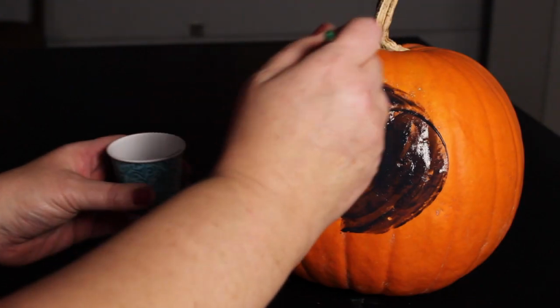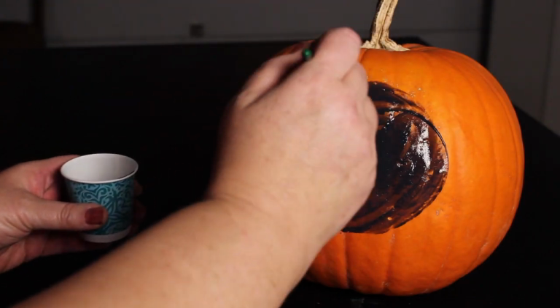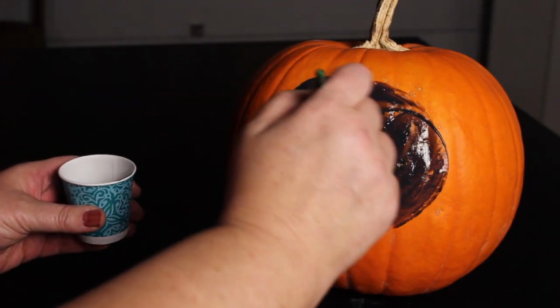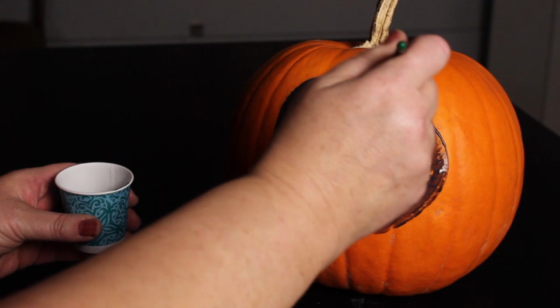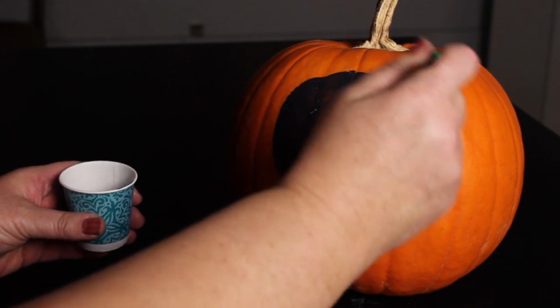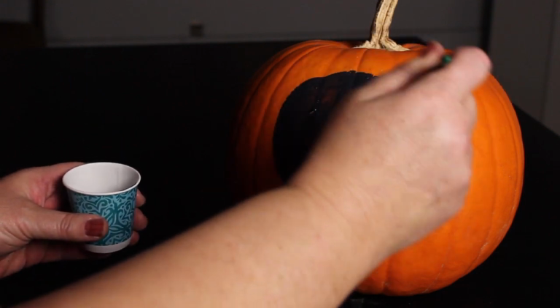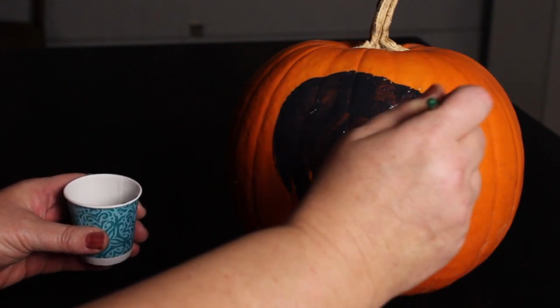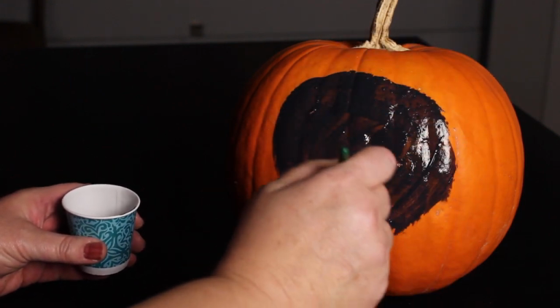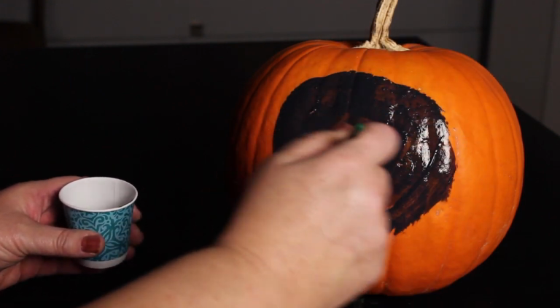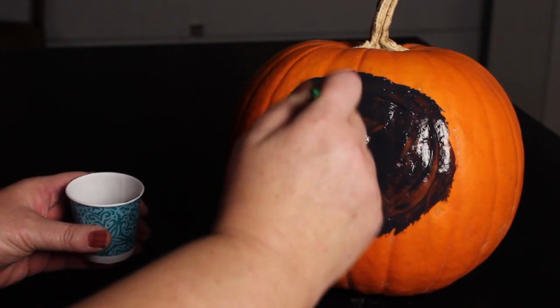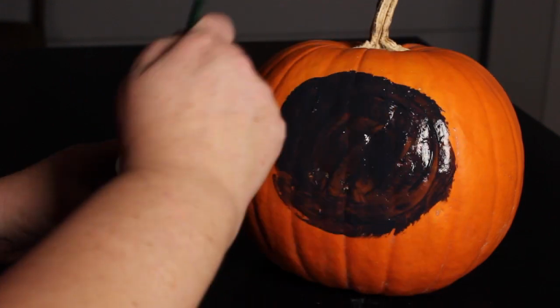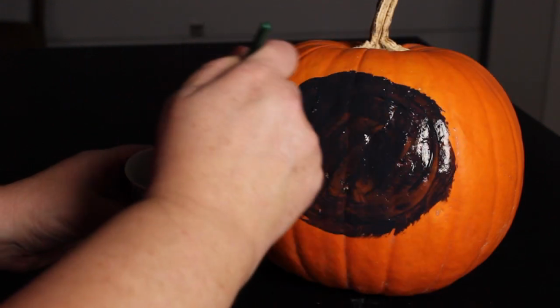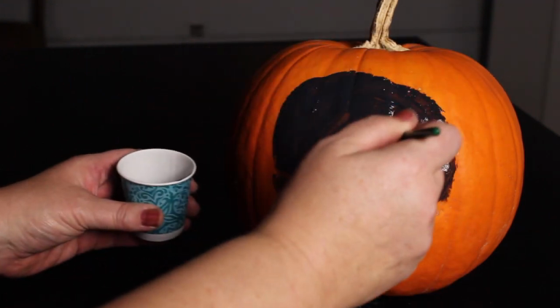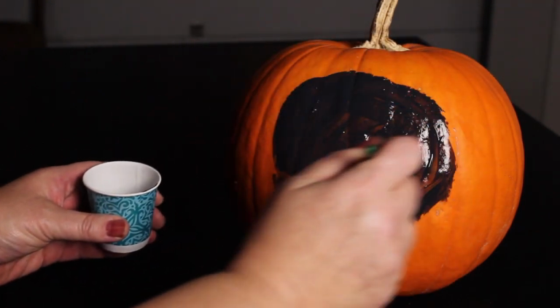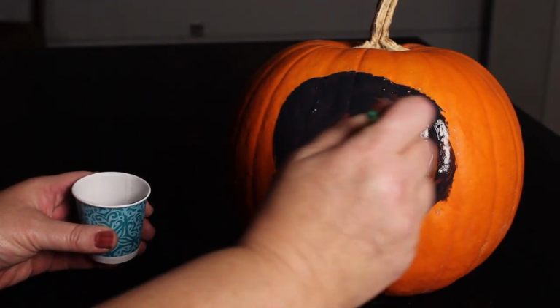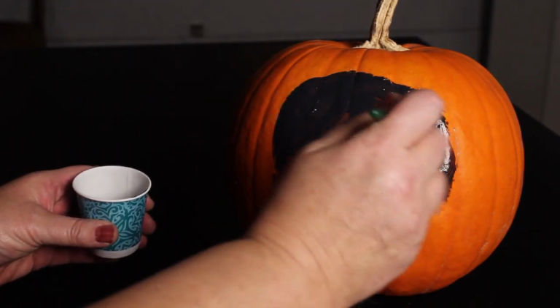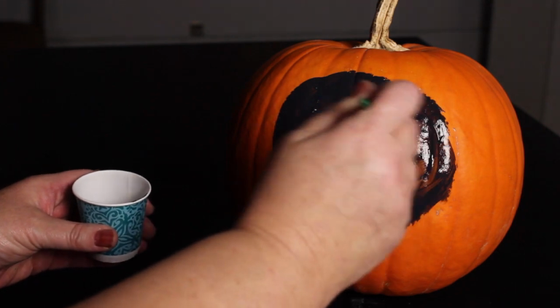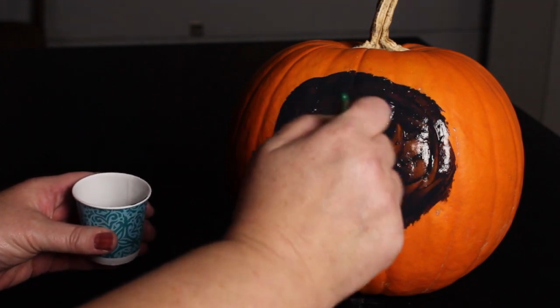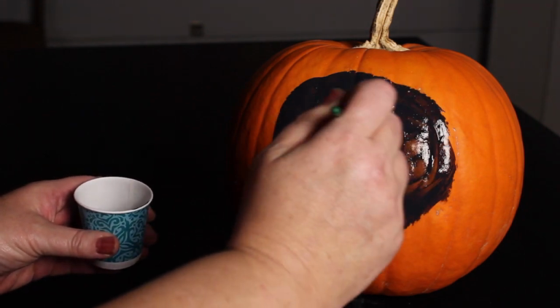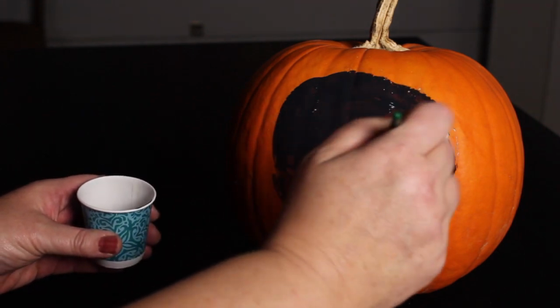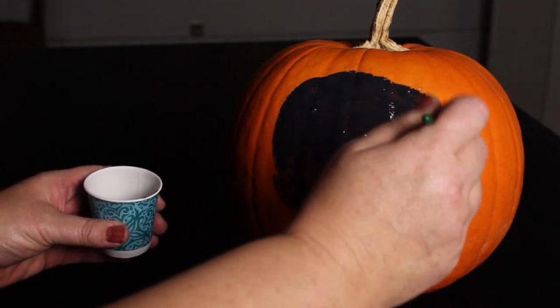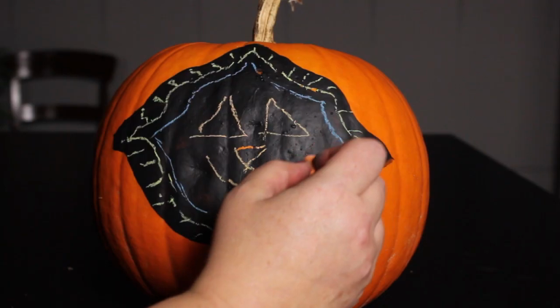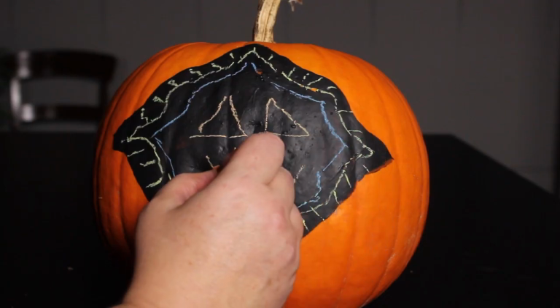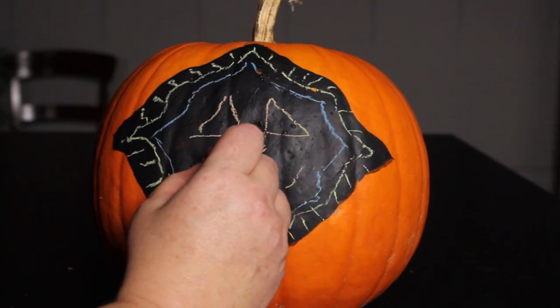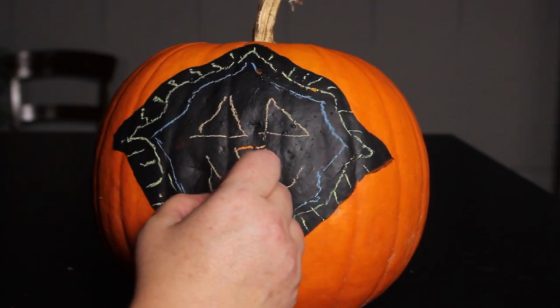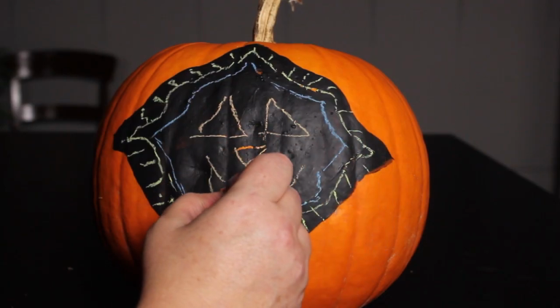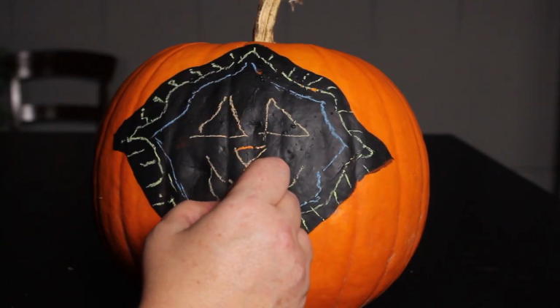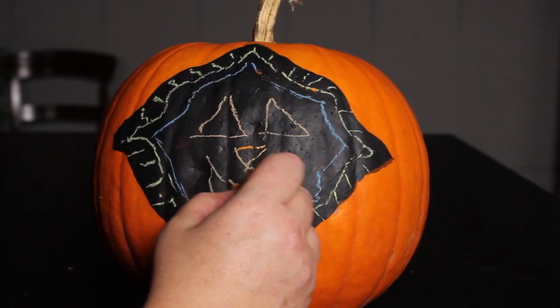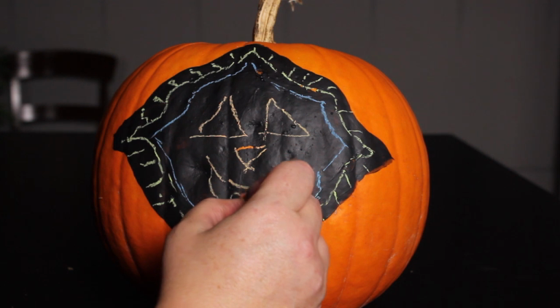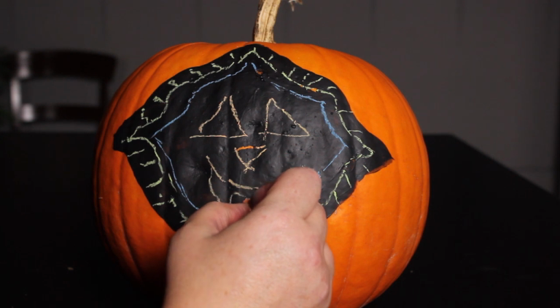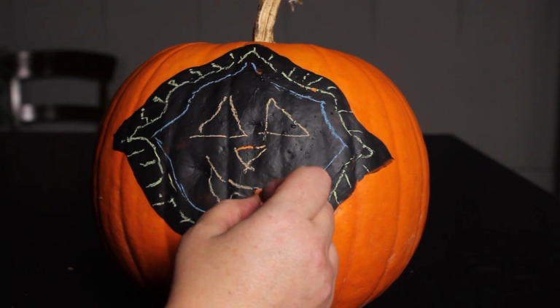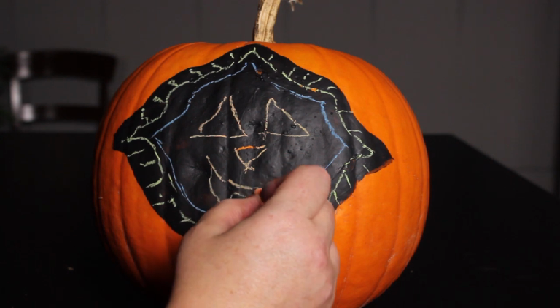Paint a large shape or design on the side of your pumpkin. You could cover the entire pumpkin with chalkboard paint if you like. You will probably need to use two coats. Then use your chalk or chalk pens to add words or designs to your pumpkin.